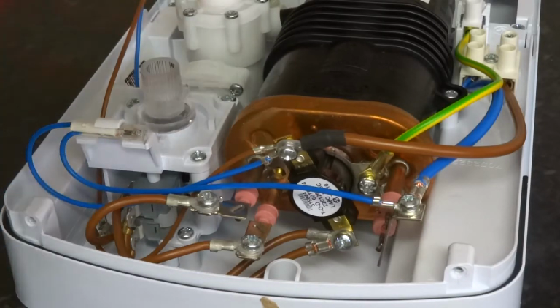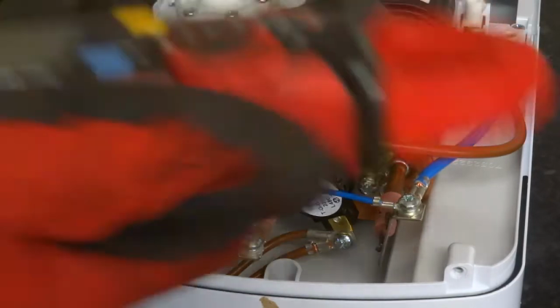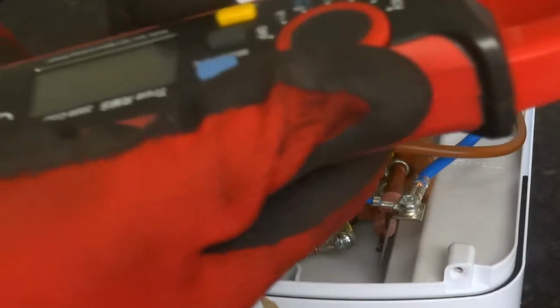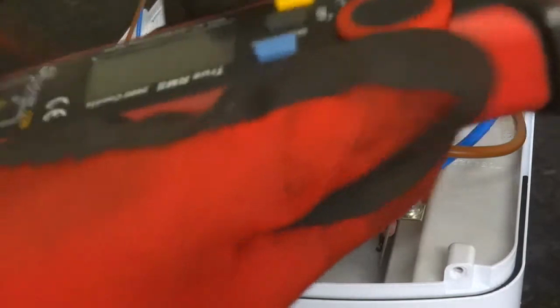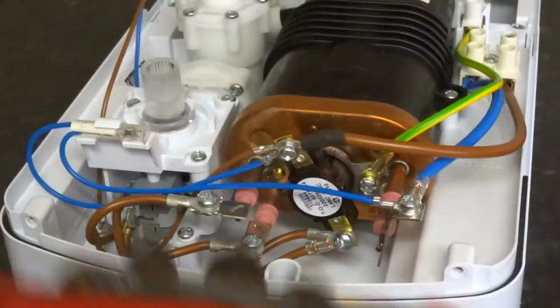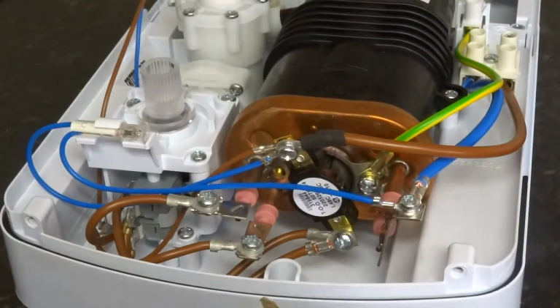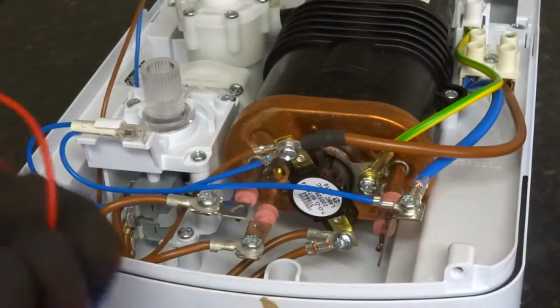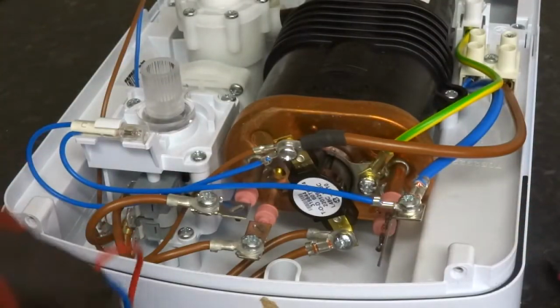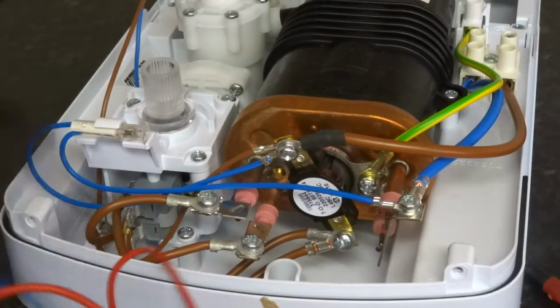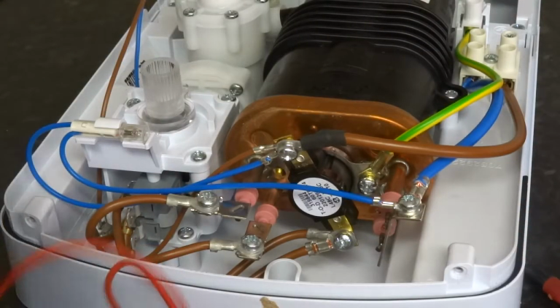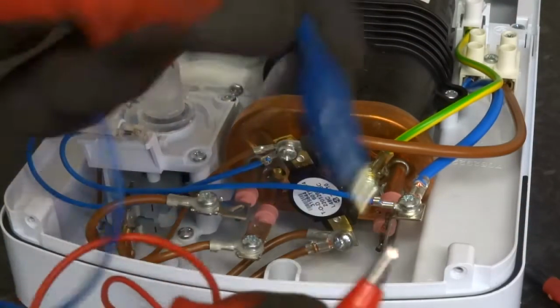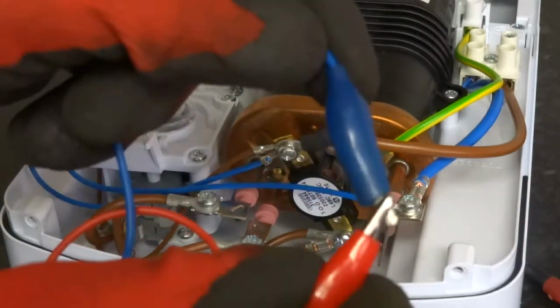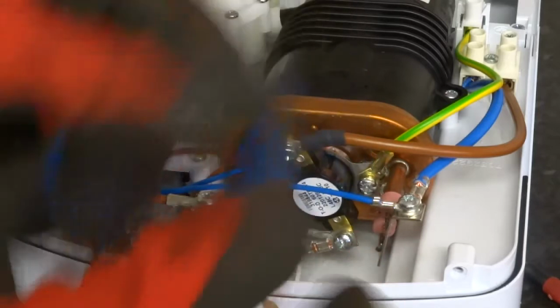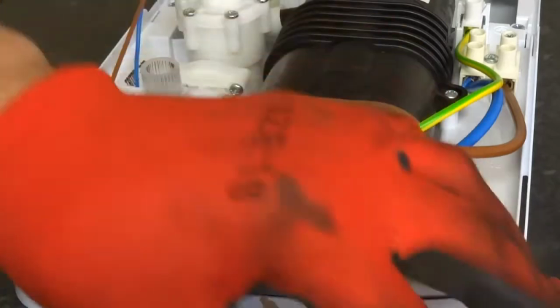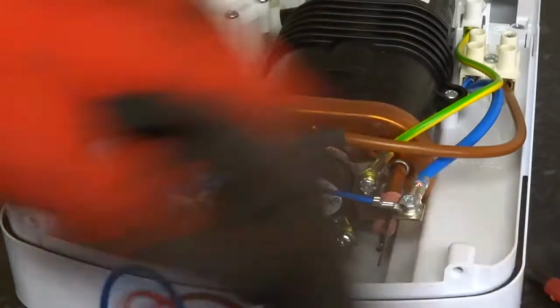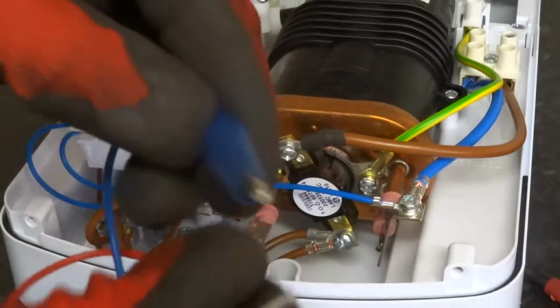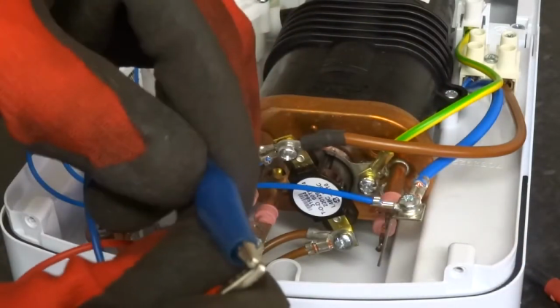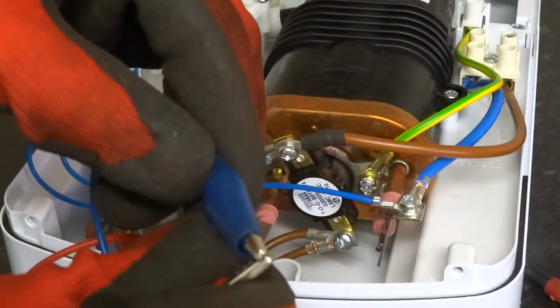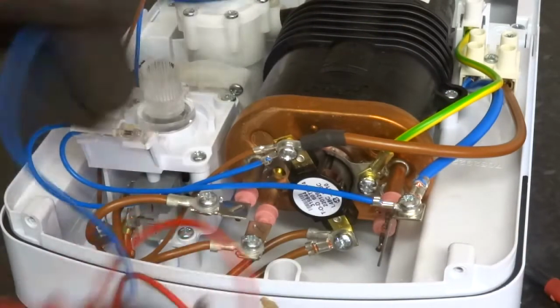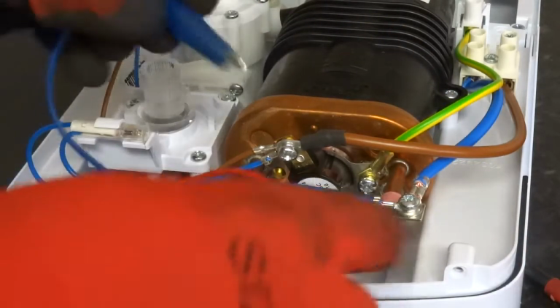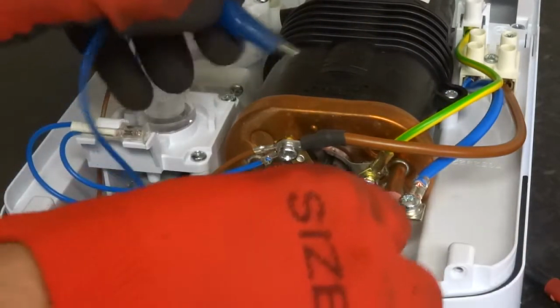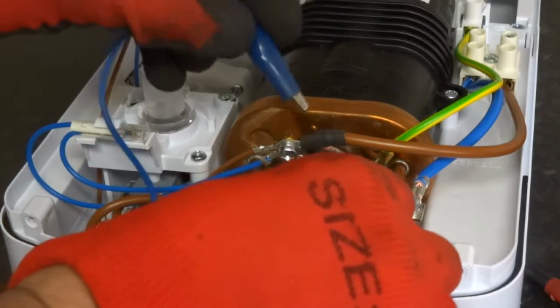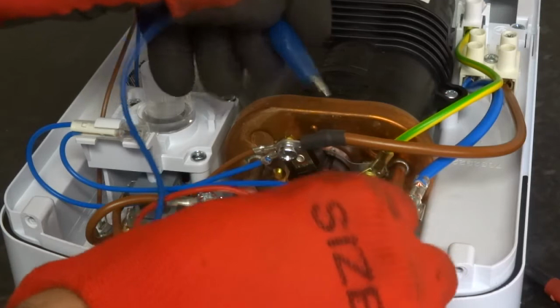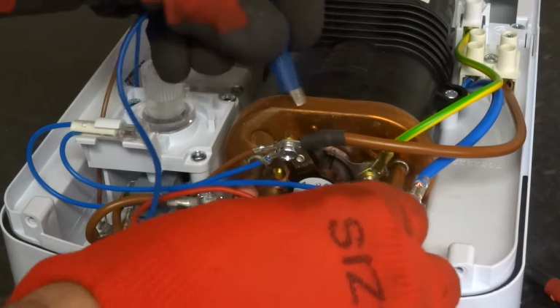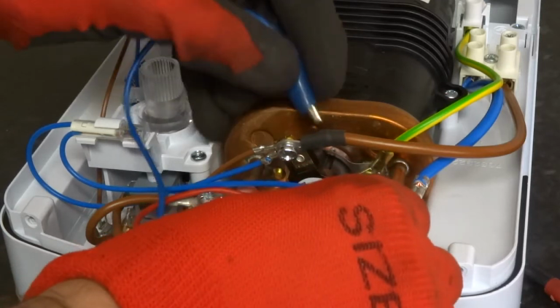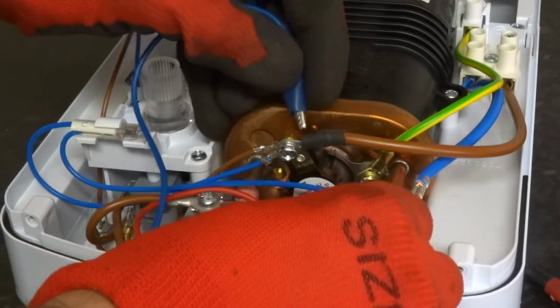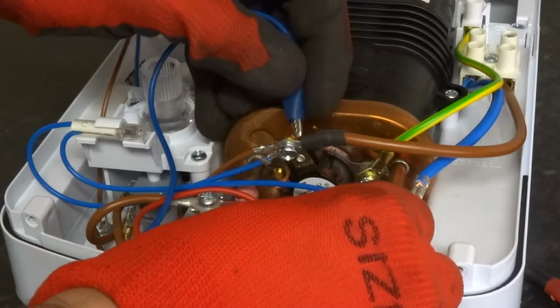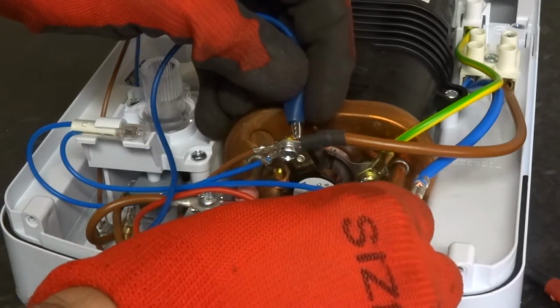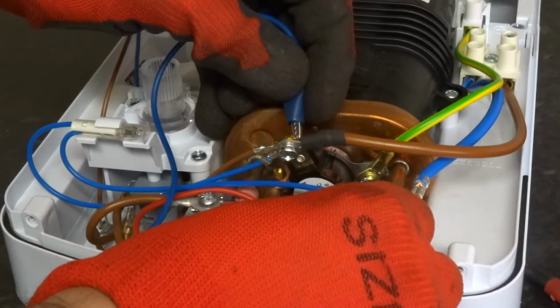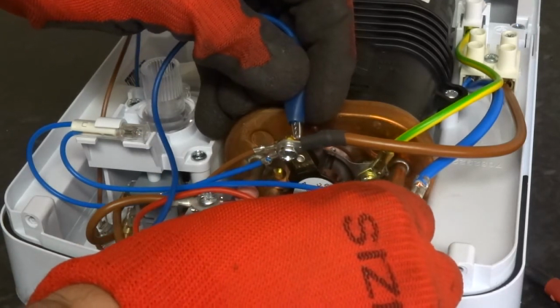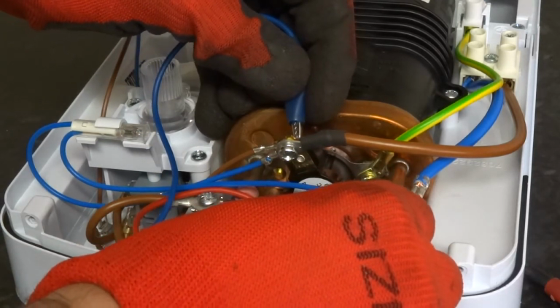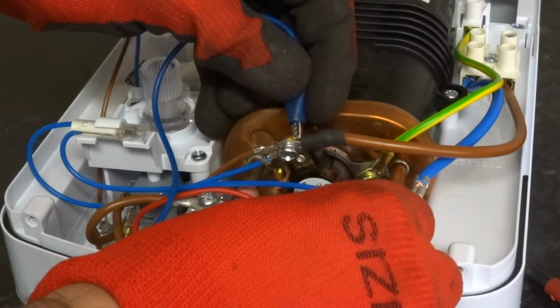To test it, you just set it to continuity. Test it, and then touch each side of the thermal cutout. So I know that that thermal cutout is OK.